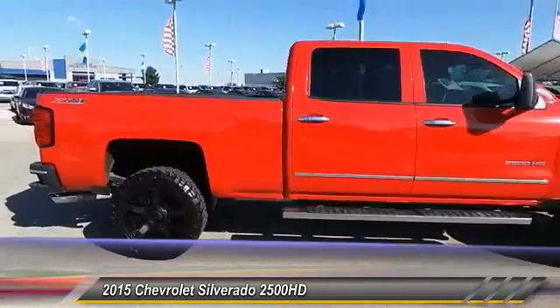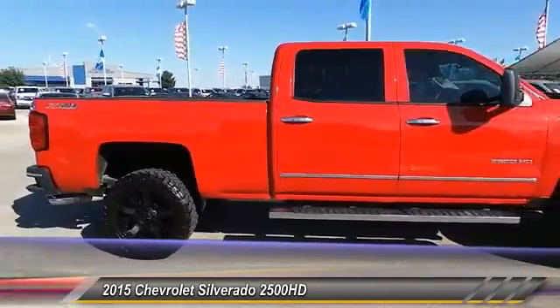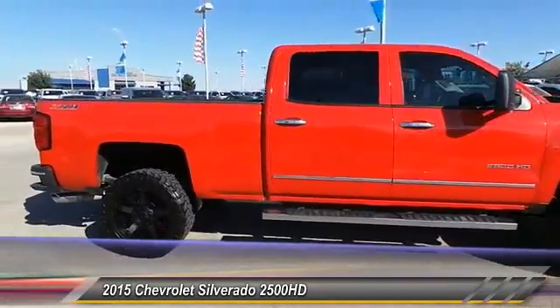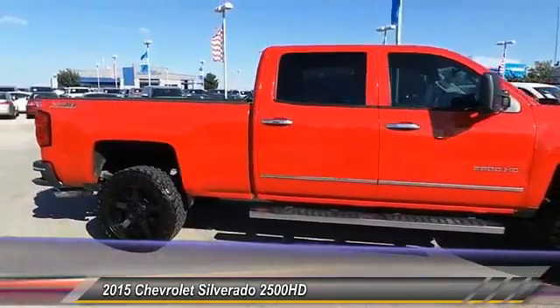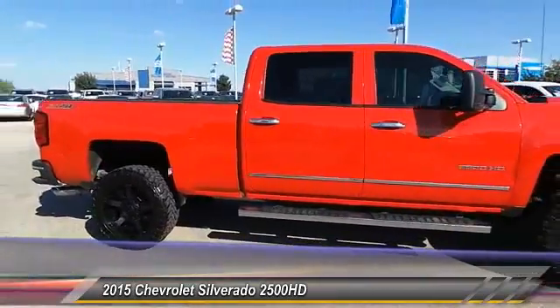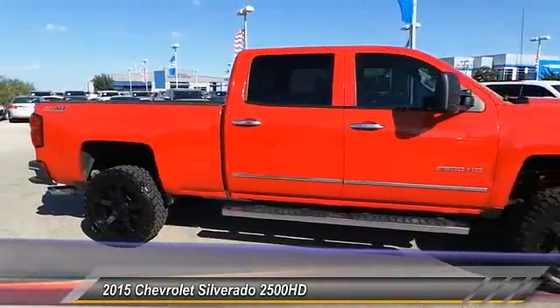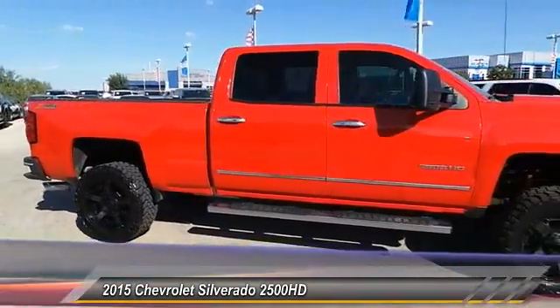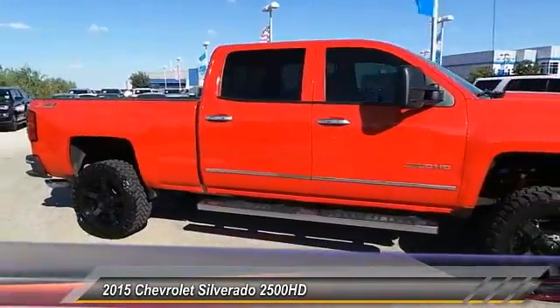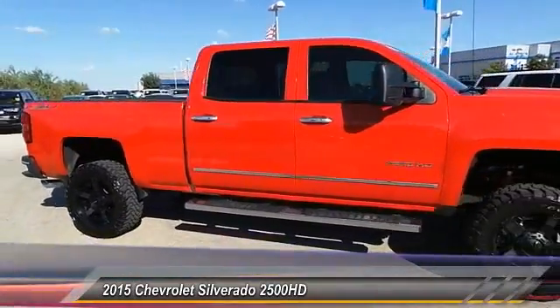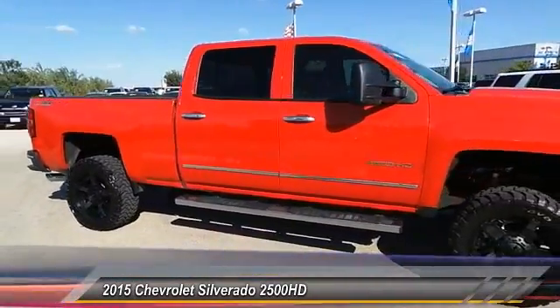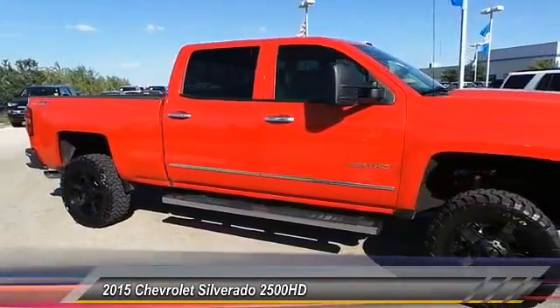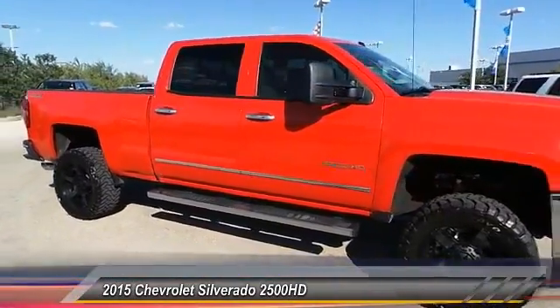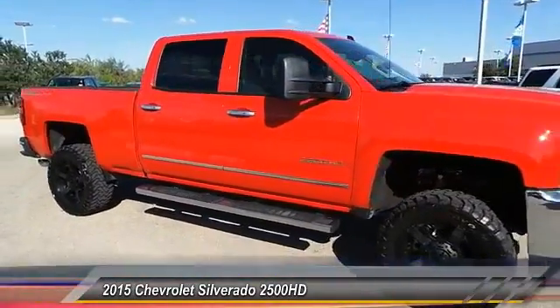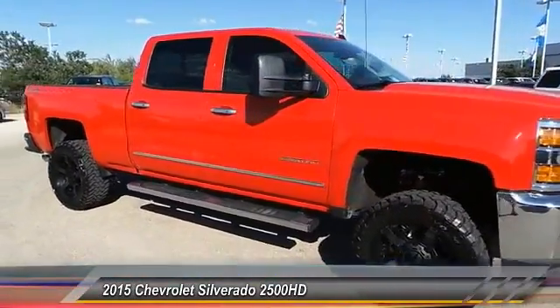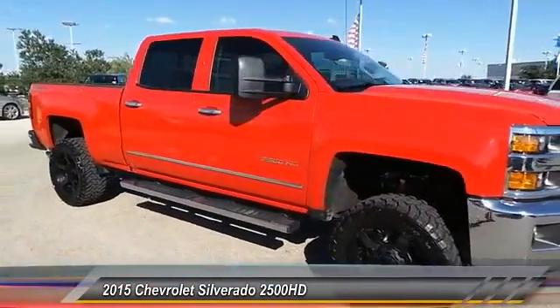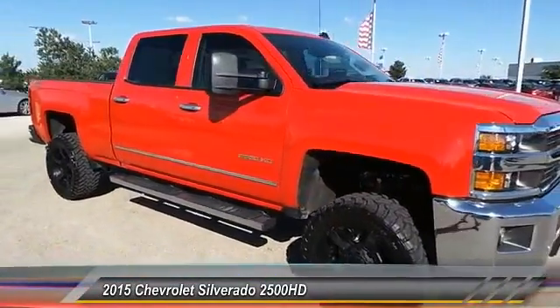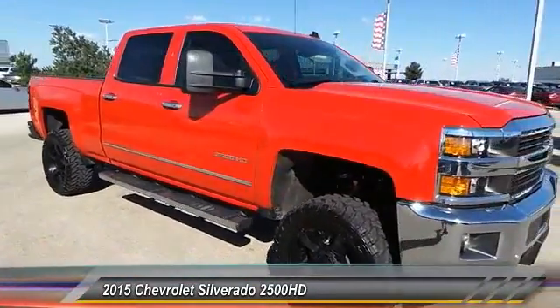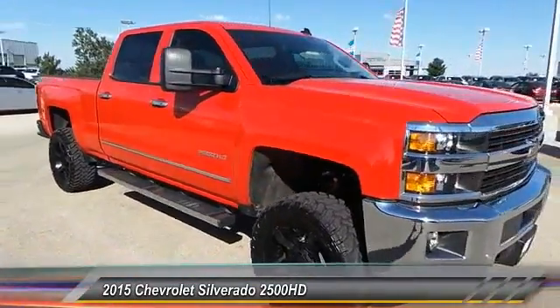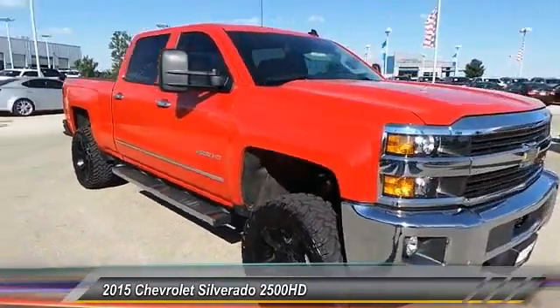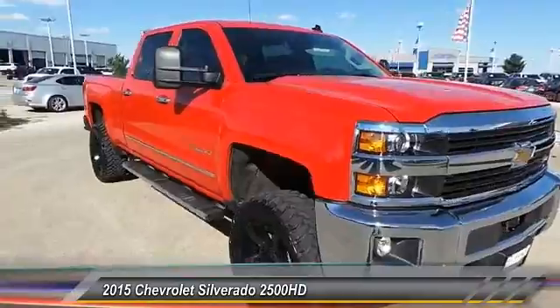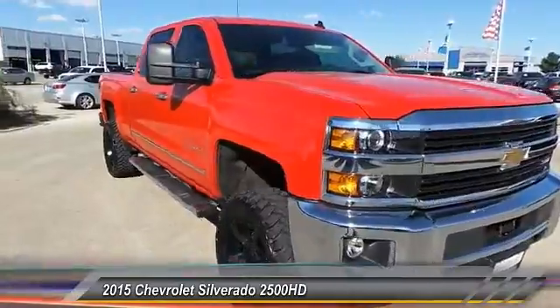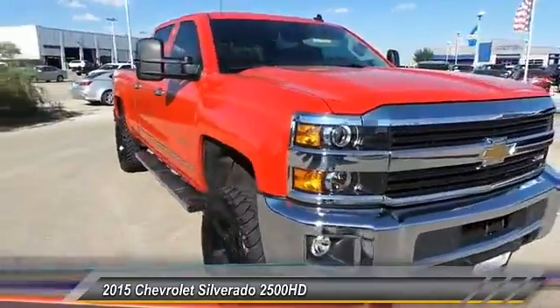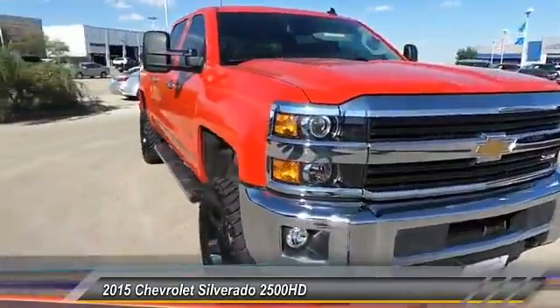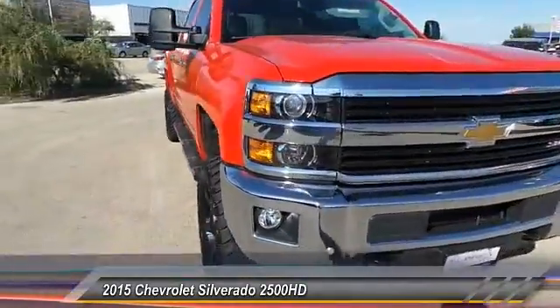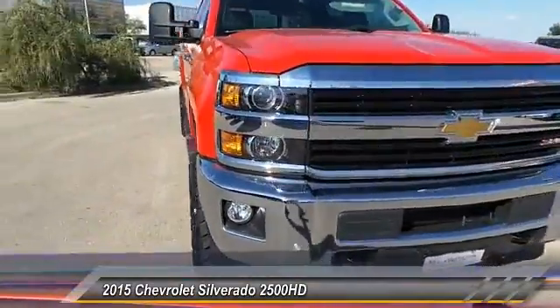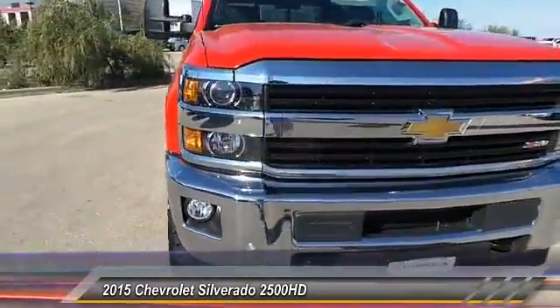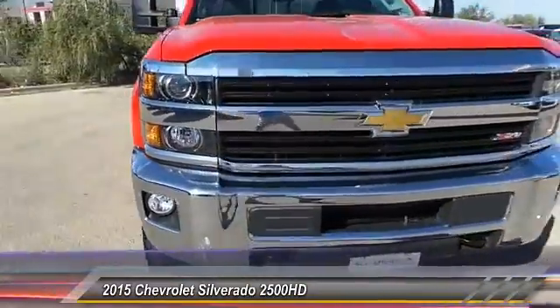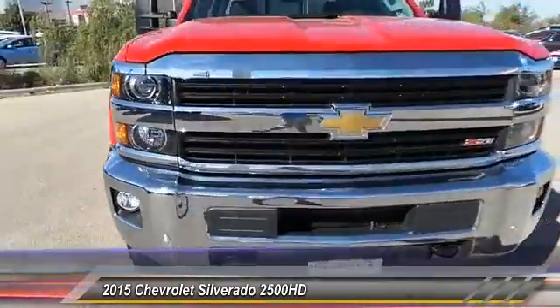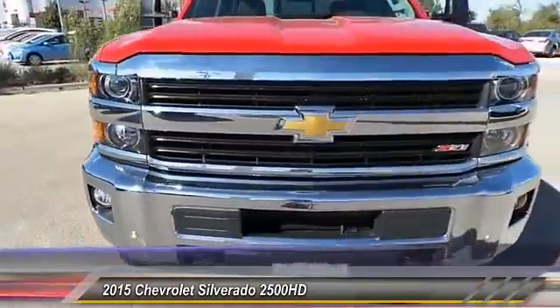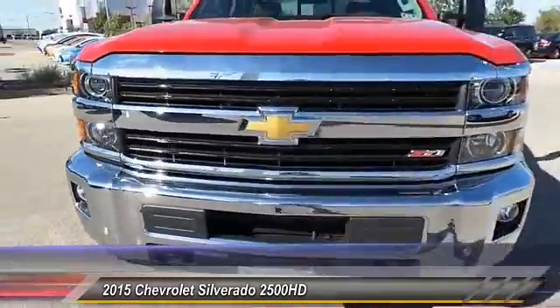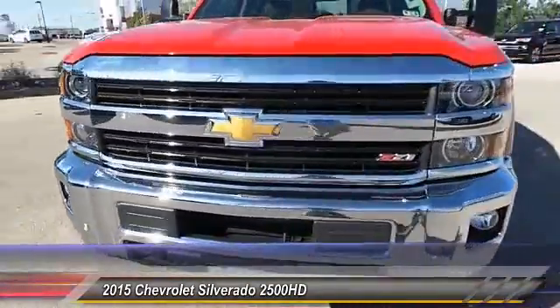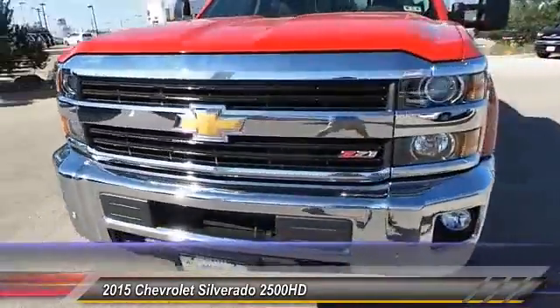Automatic stability control, climate control, fog lamps, OnStar one-year safe and sound service, power windows, dual-dome climate control.